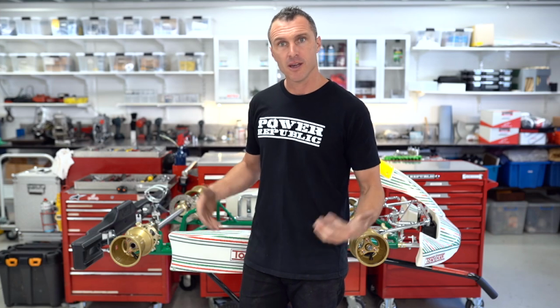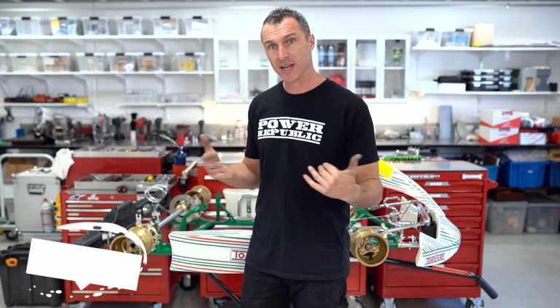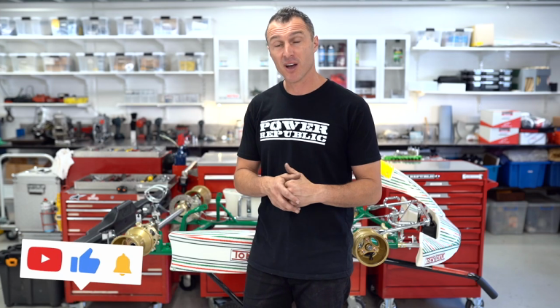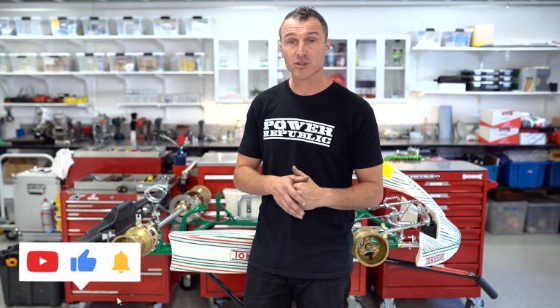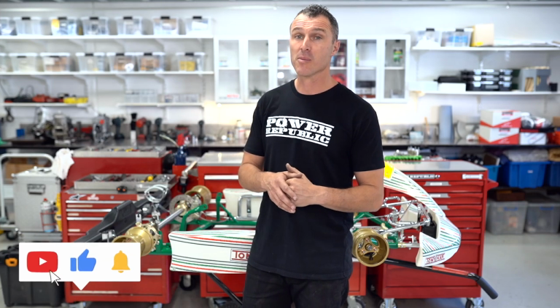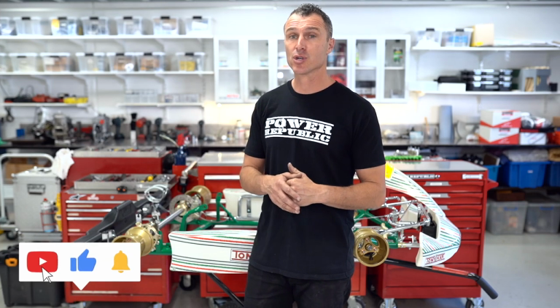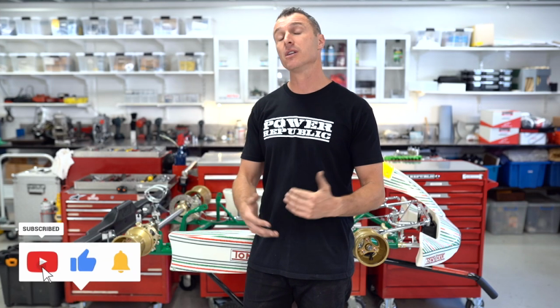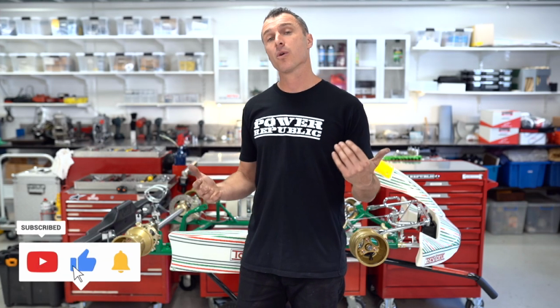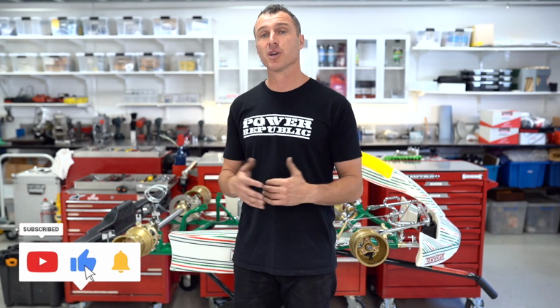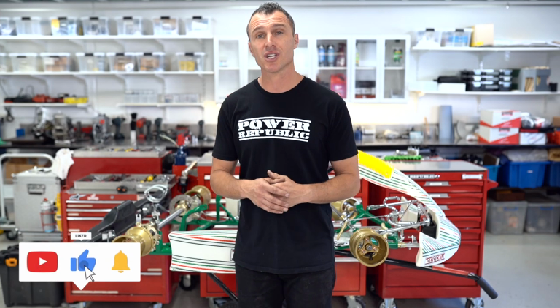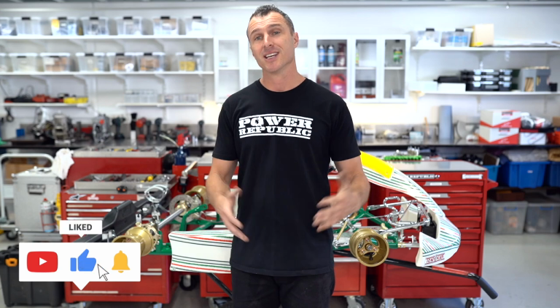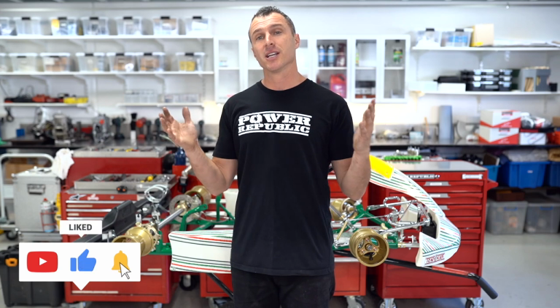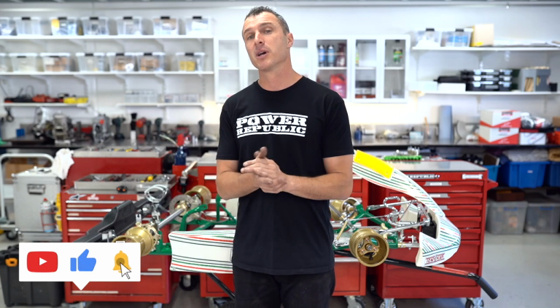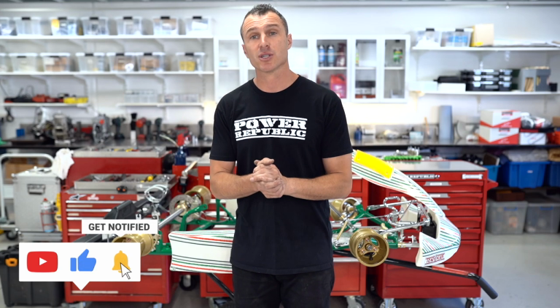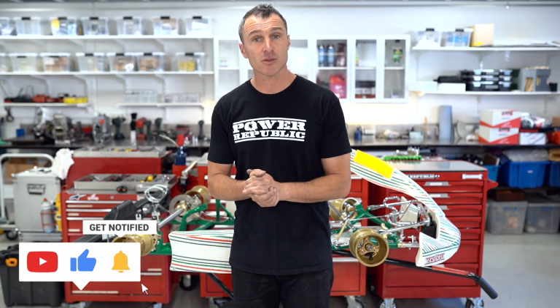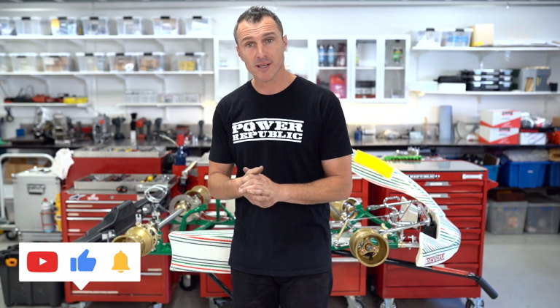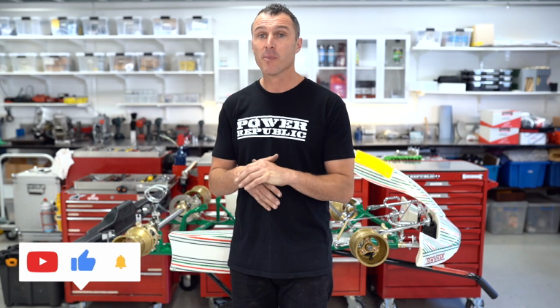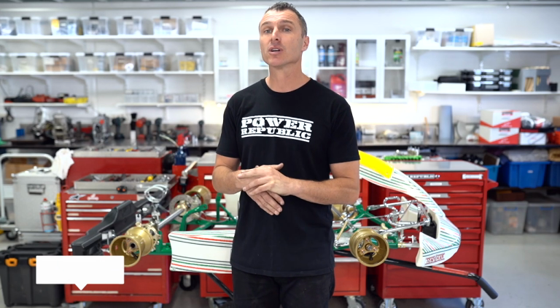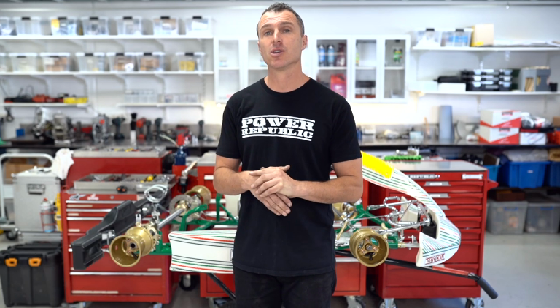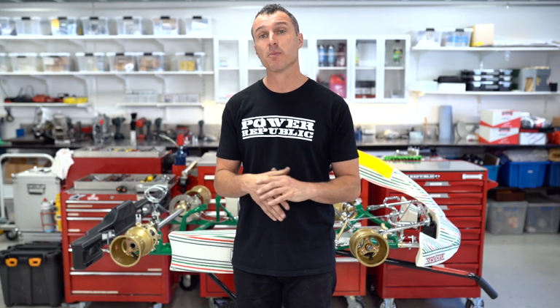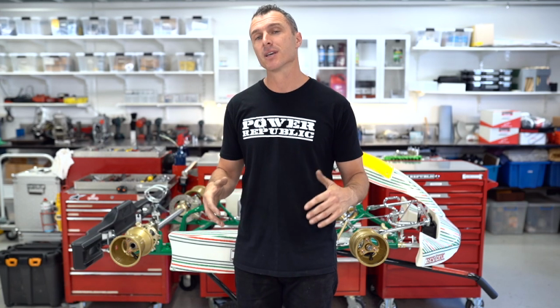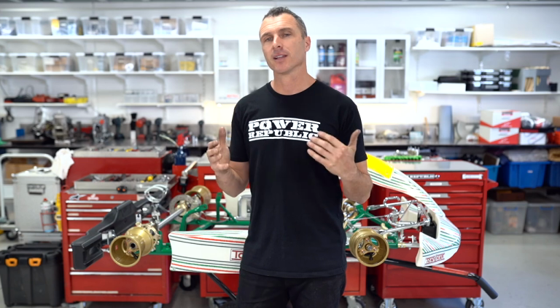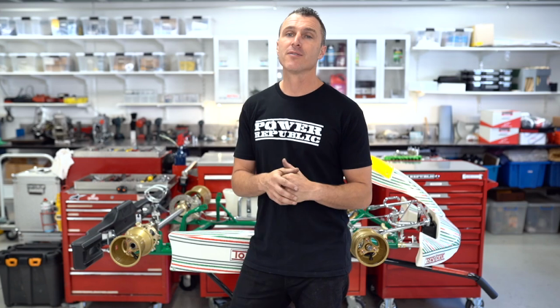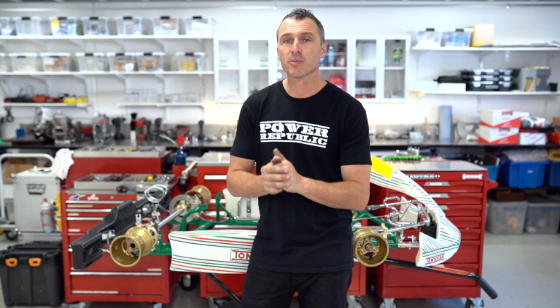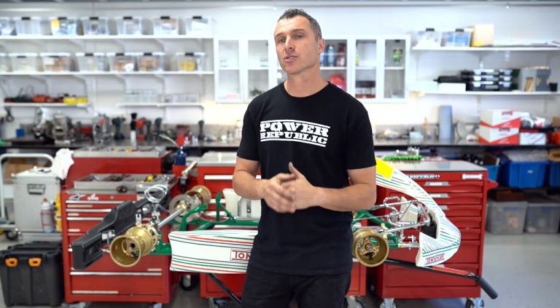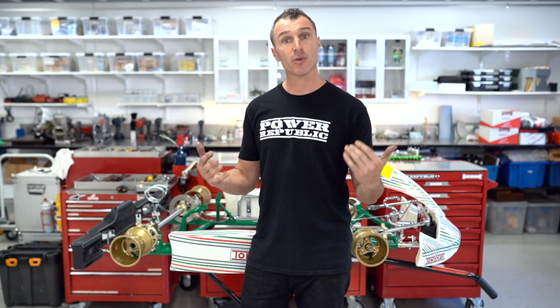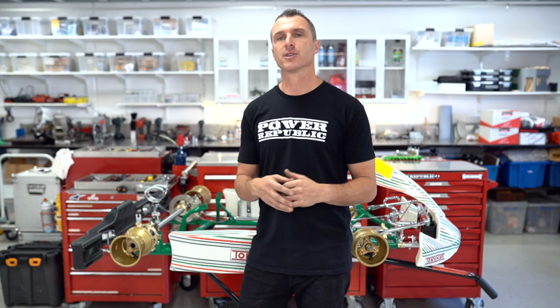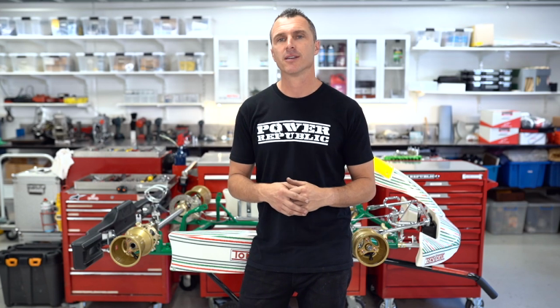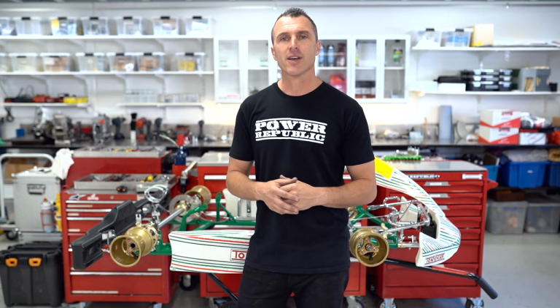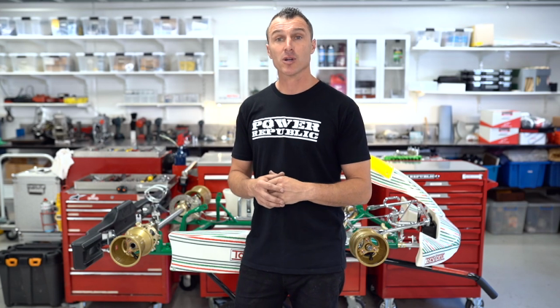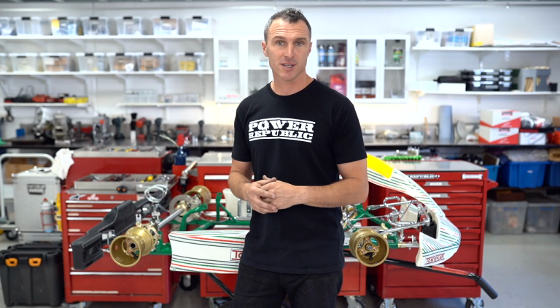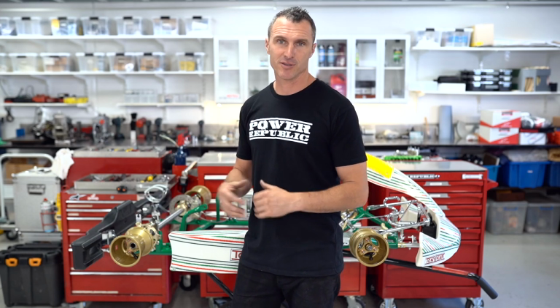If you've made it this far, thank you so much for tuning in — we really appreciate it. A special mention always goes to our Patreons and YouTube members that give that little bit extra. We really appreciate it. Thanks for watching, see you in the next video.